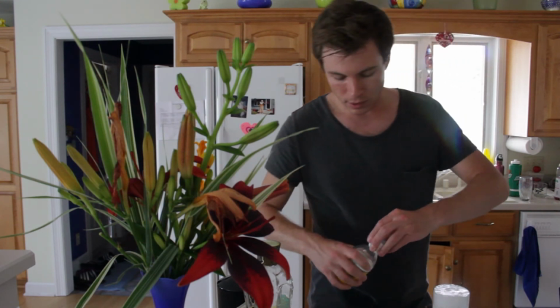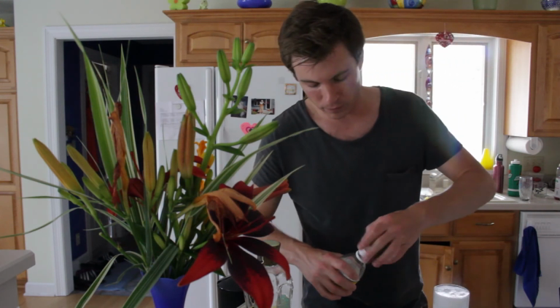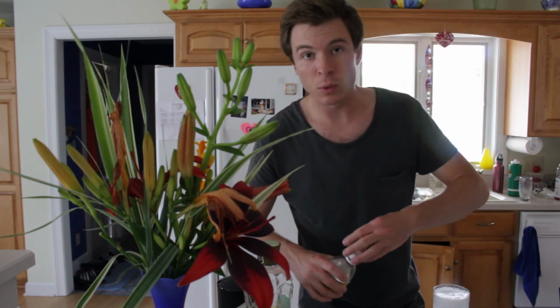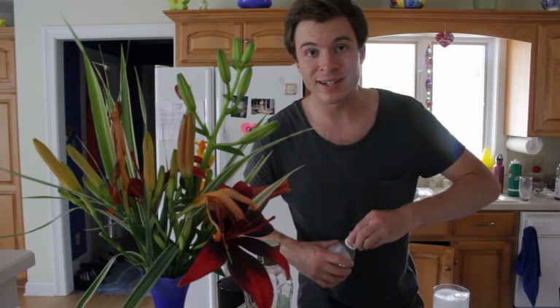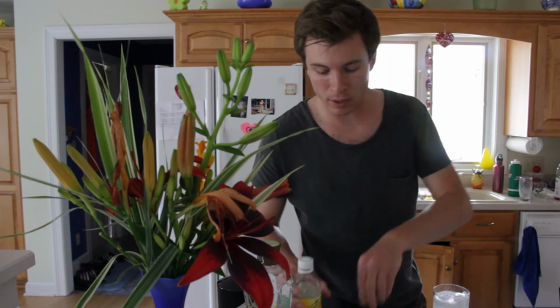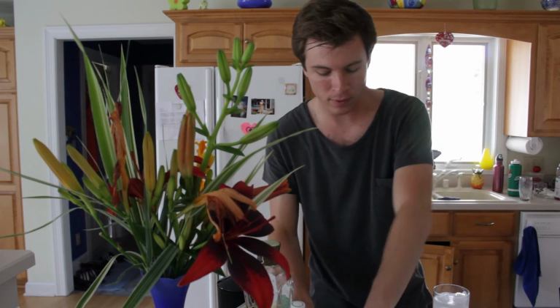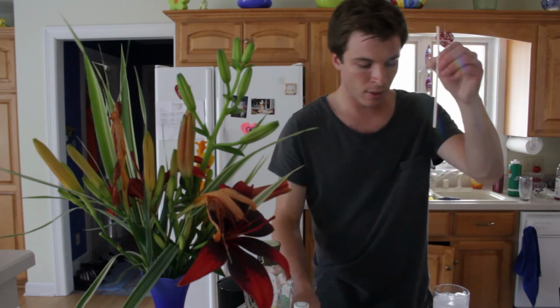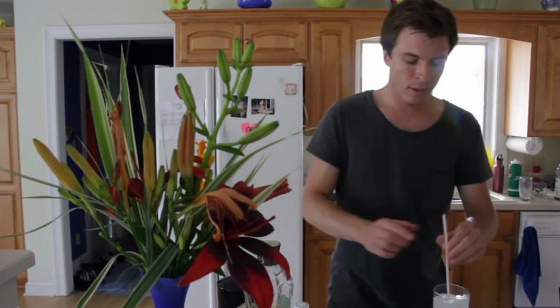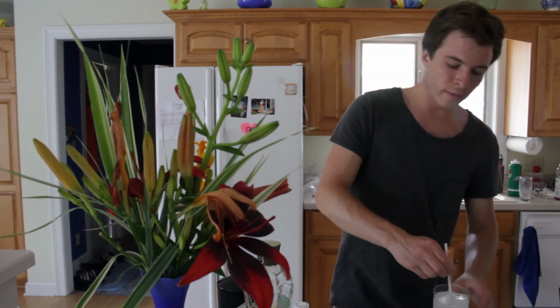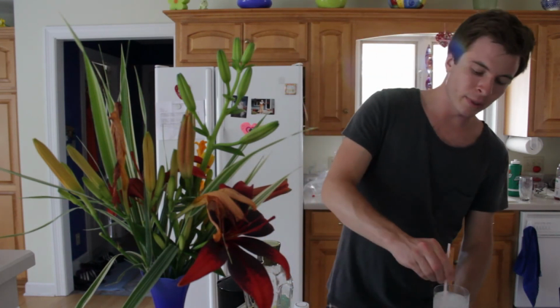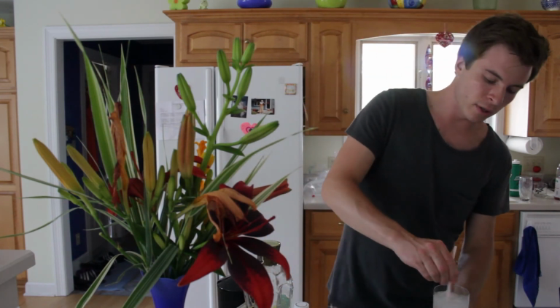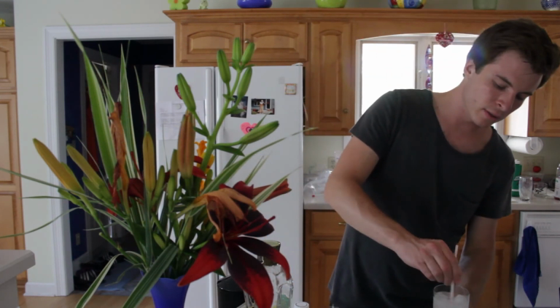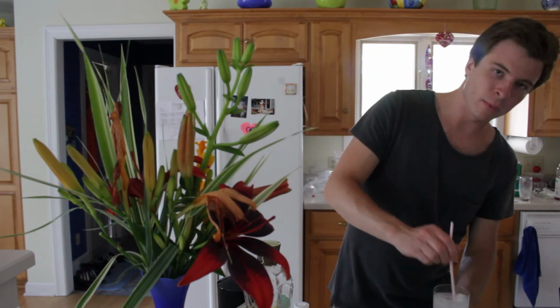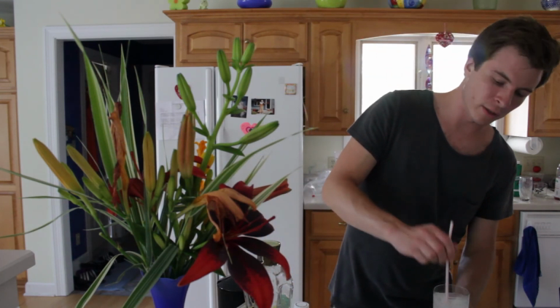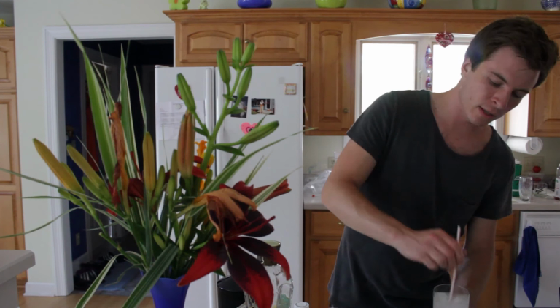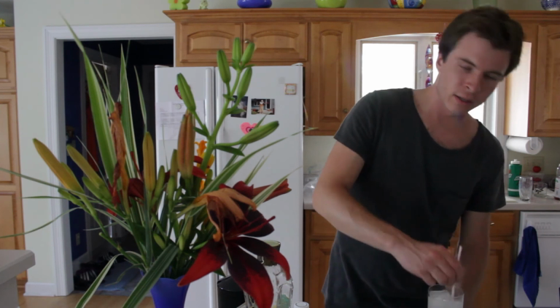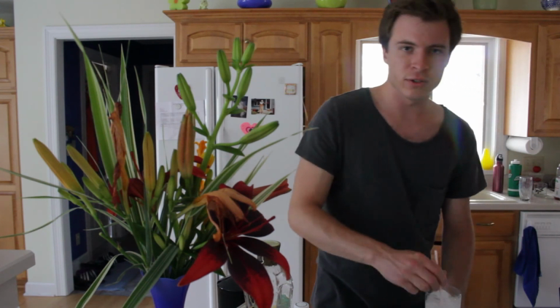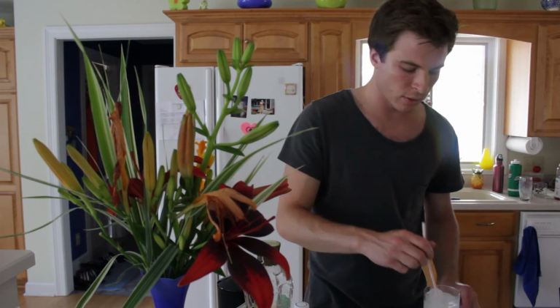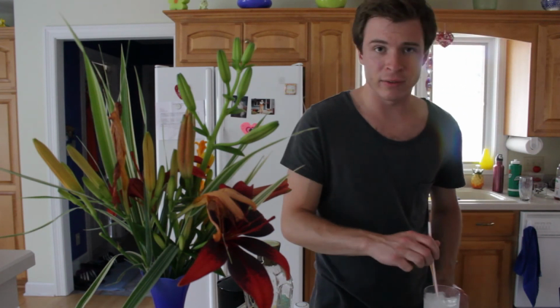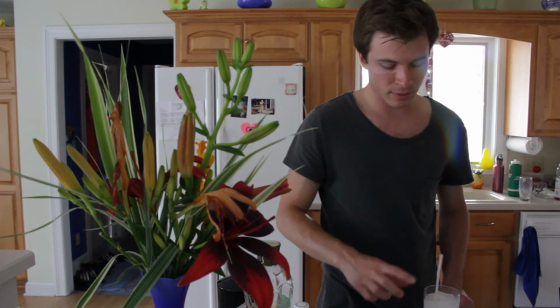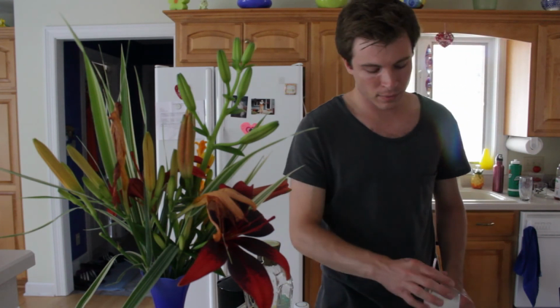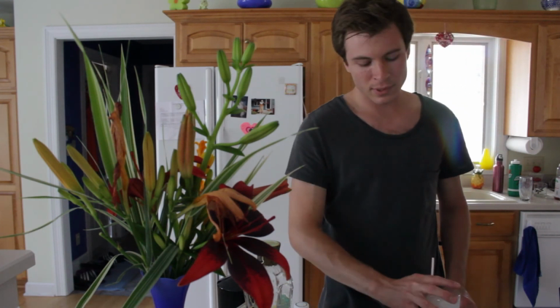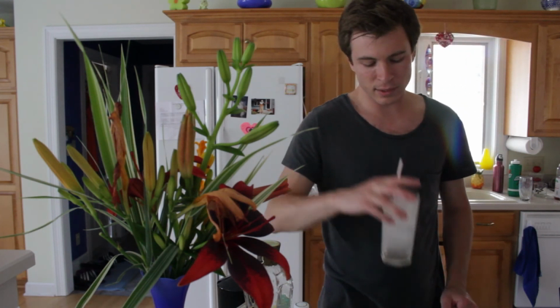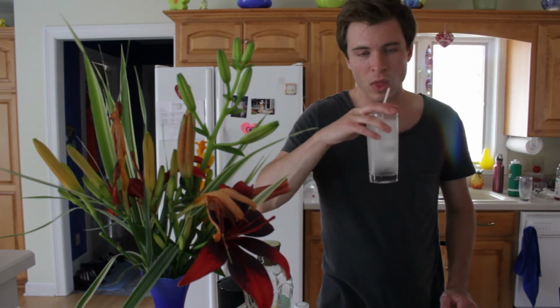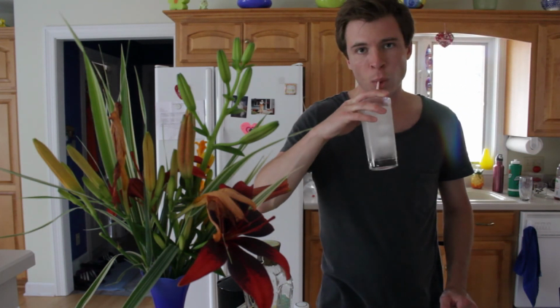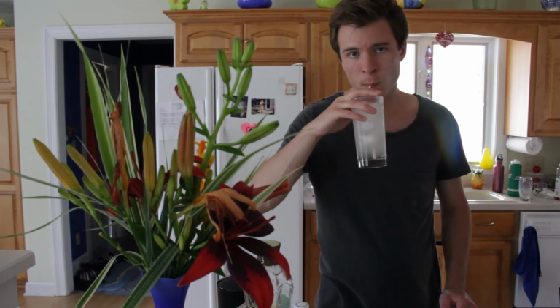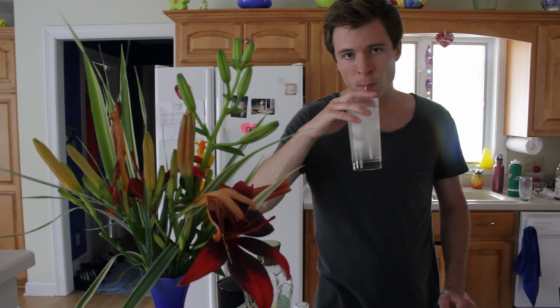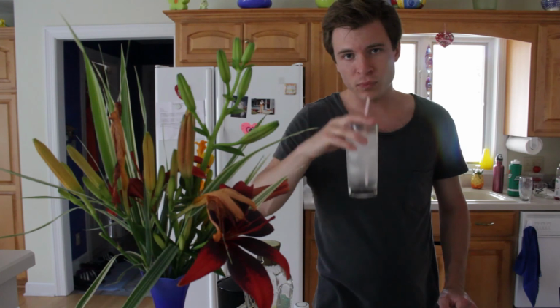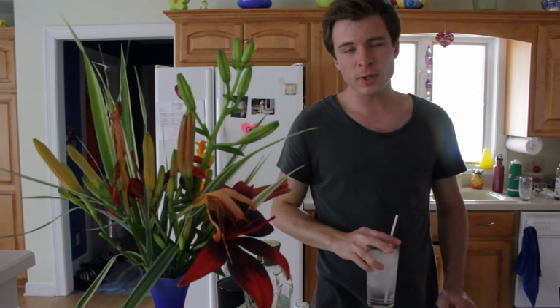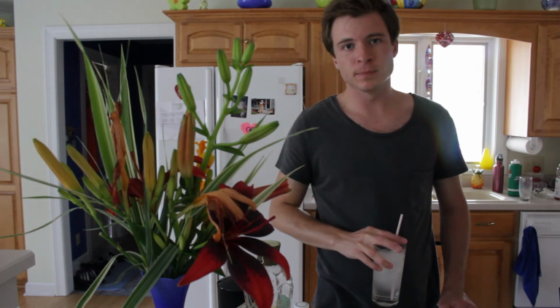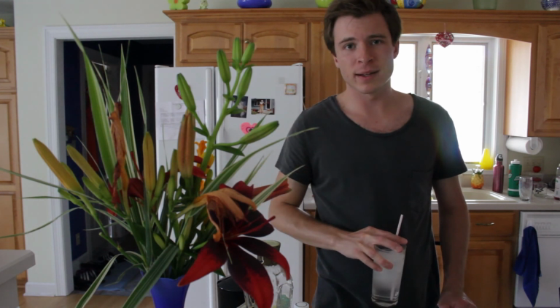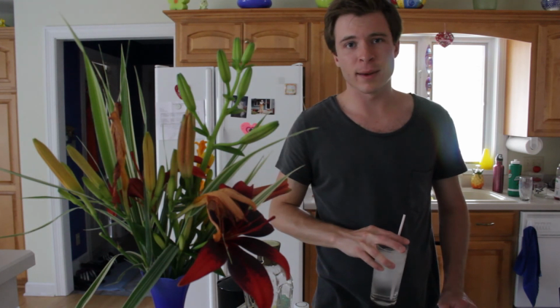Now, you will want to take a straw and just give it a little bit of a stir to incorporate the ingredients. Don't stir too much or you'll kill the fizz. Take a sip. That's Love and Happiness.